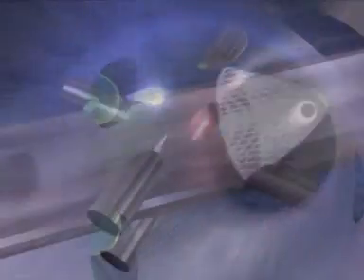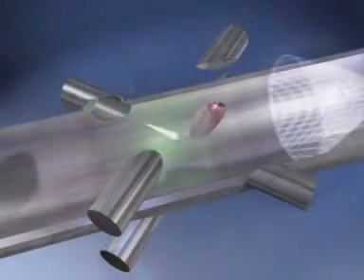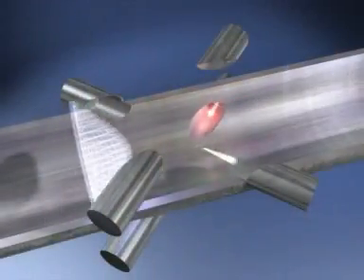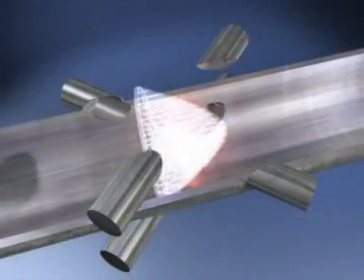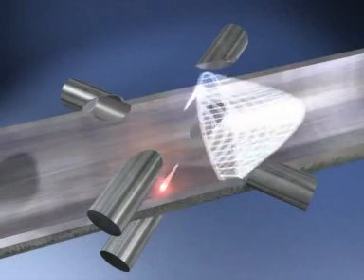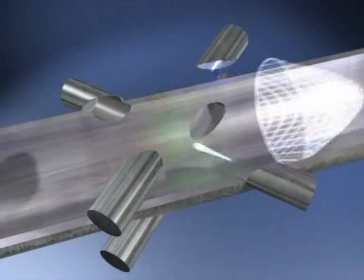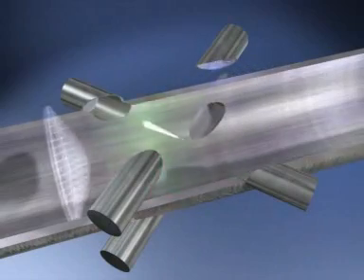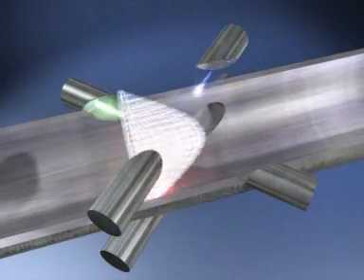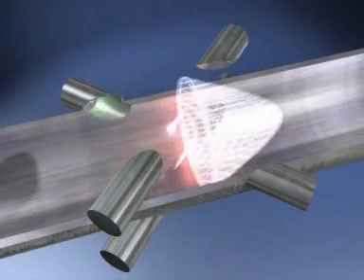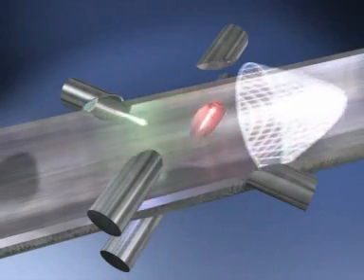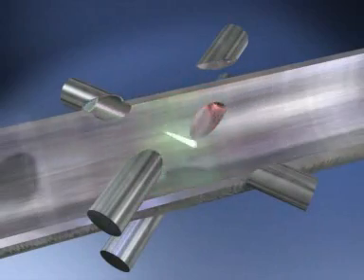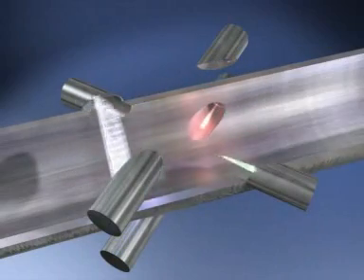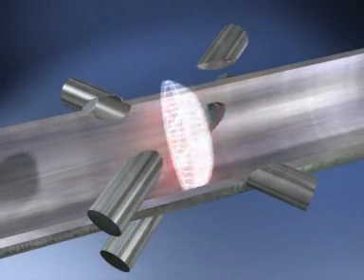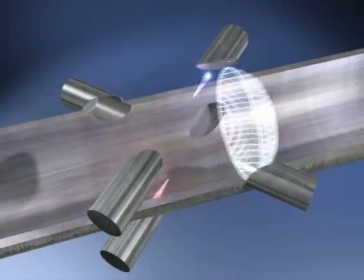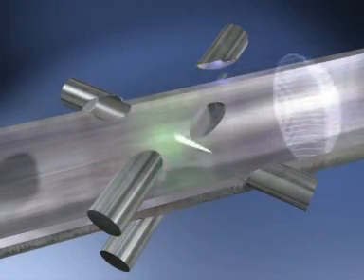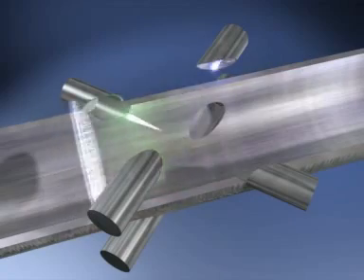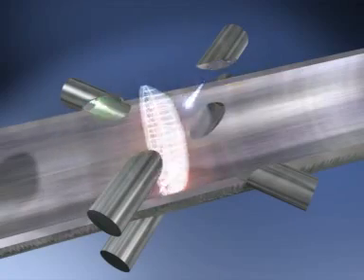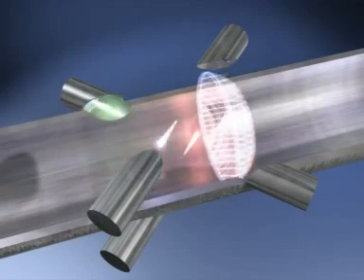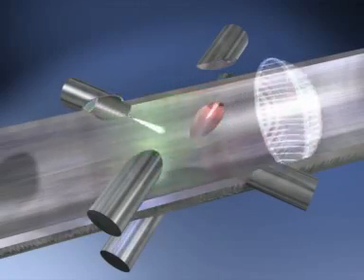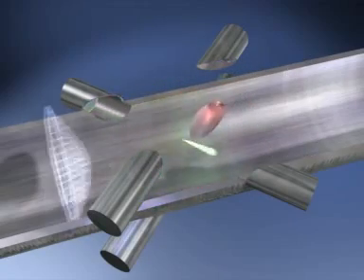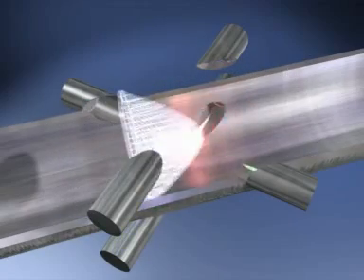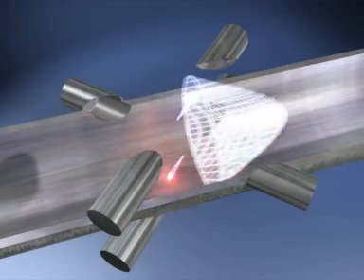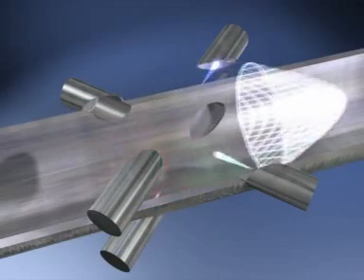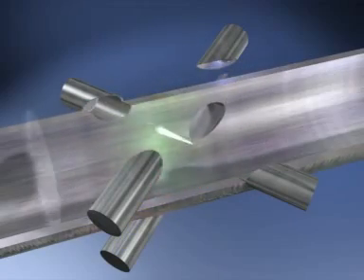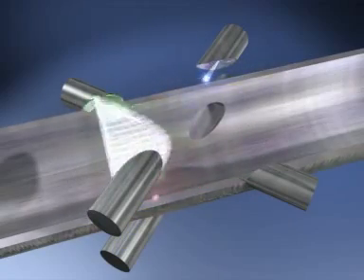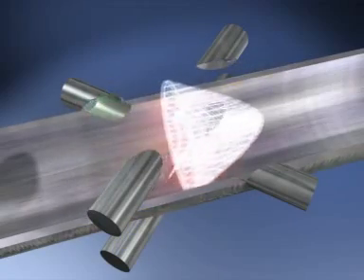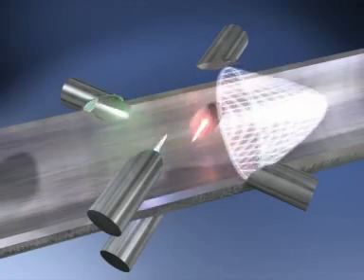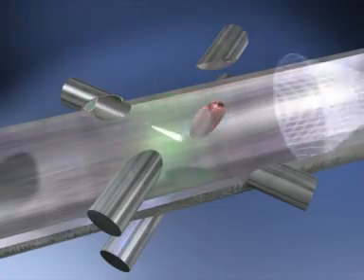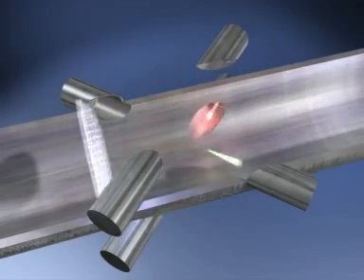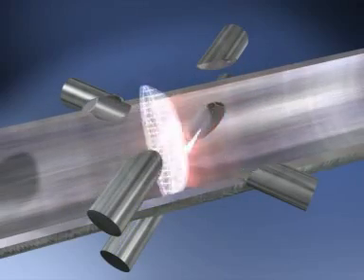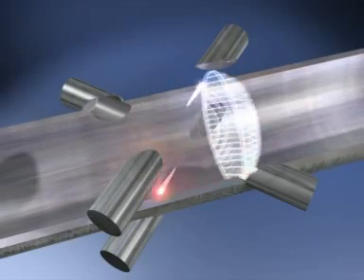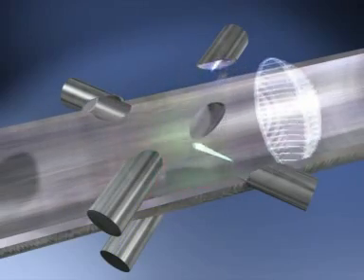The UFM 3030 will compensate for changes in flow profile from laminar to turbulent, giving high accuracy and repeatability. In fact, the UFM 3030 will suit just about any application.